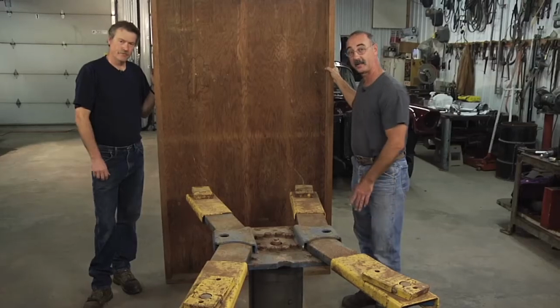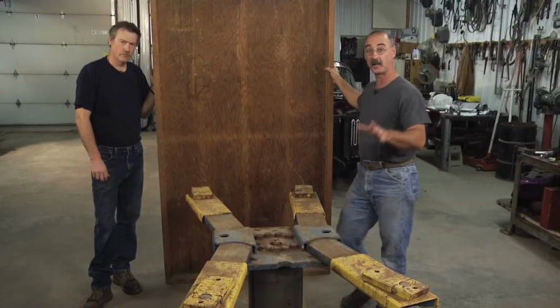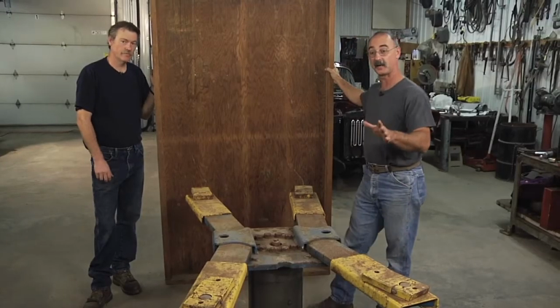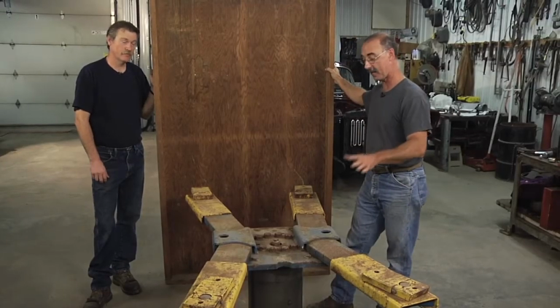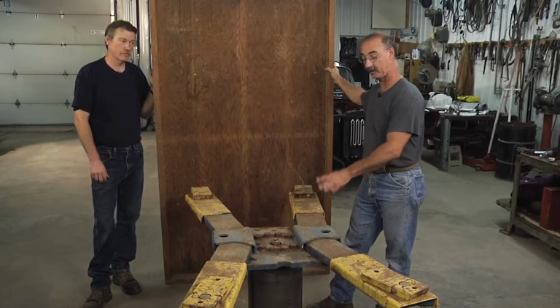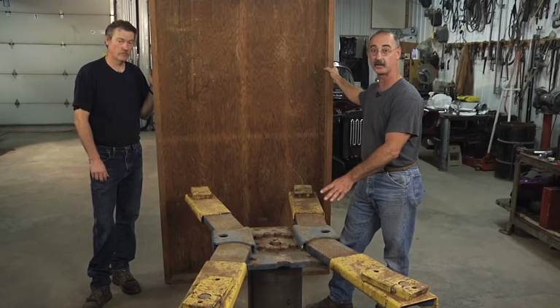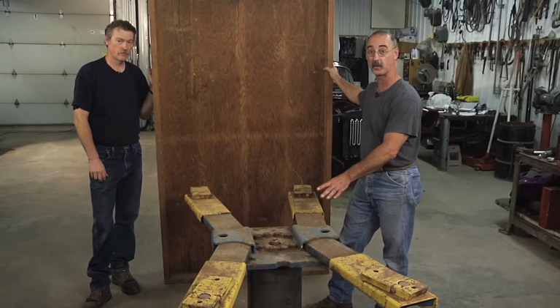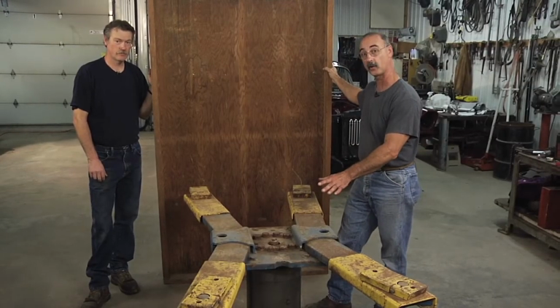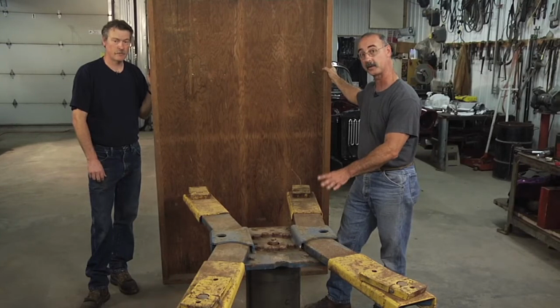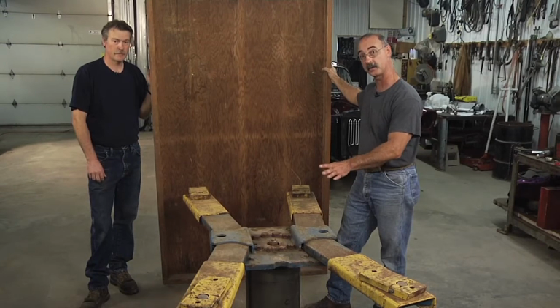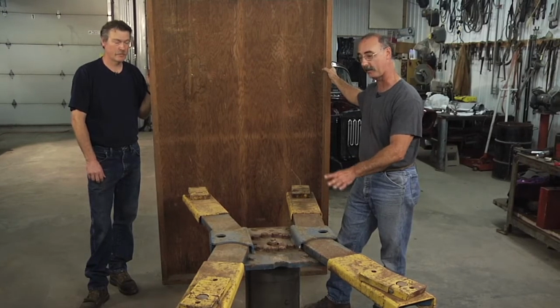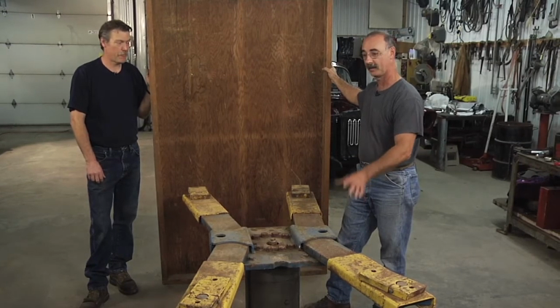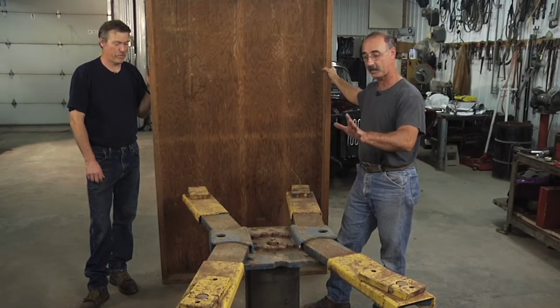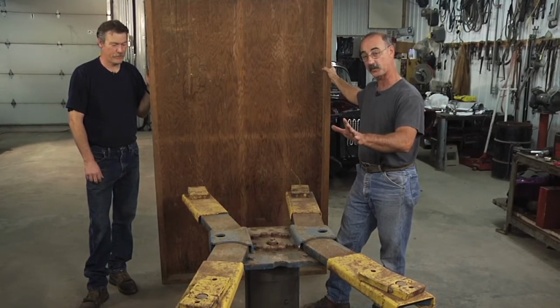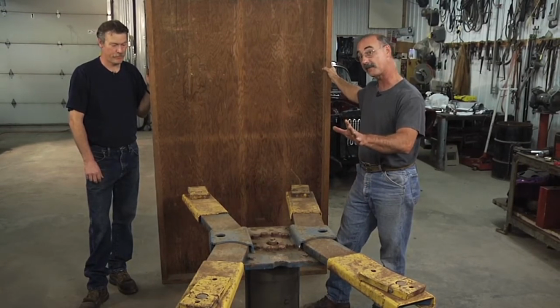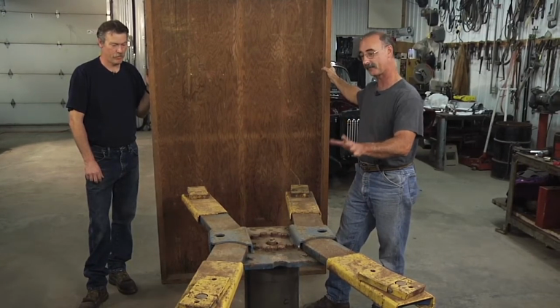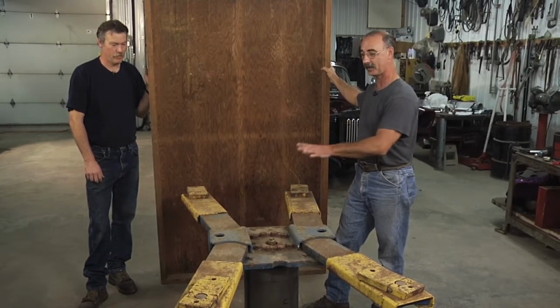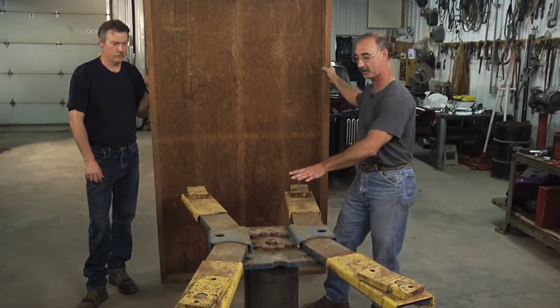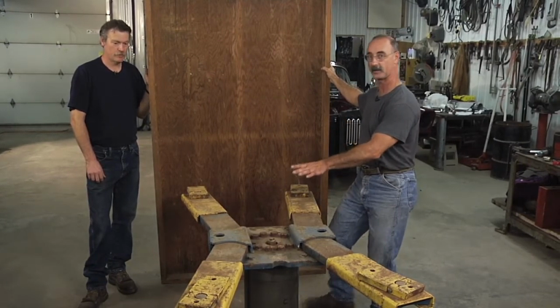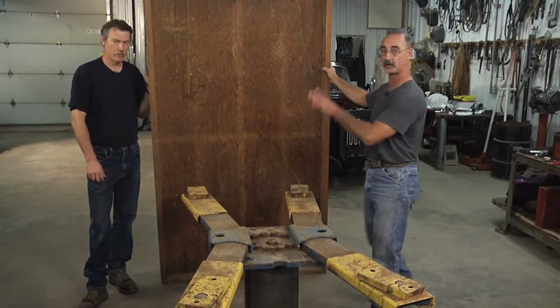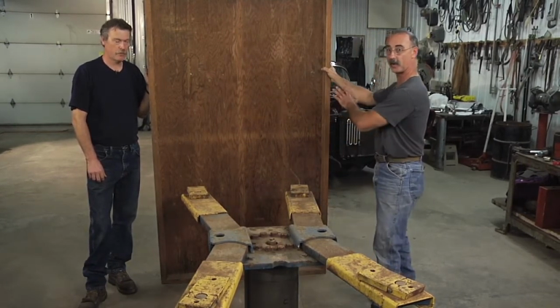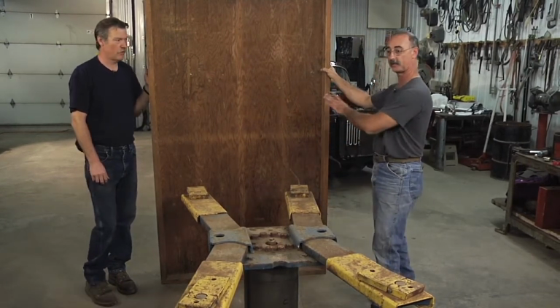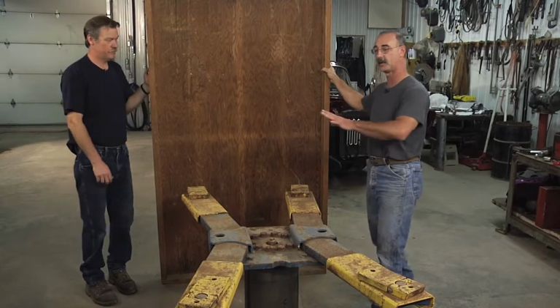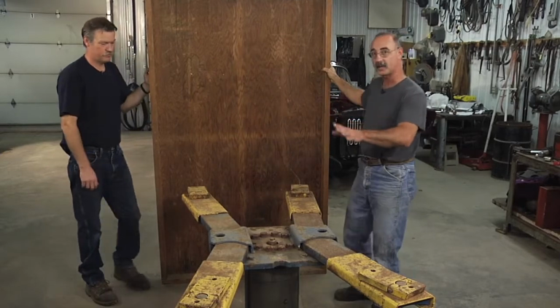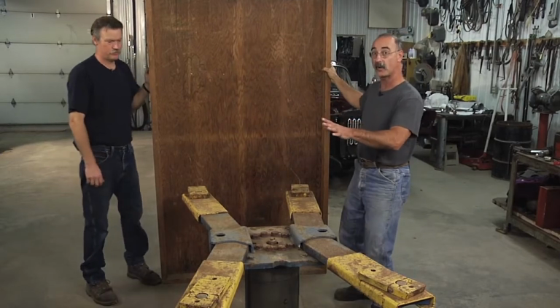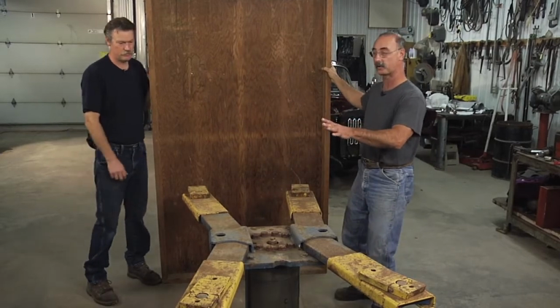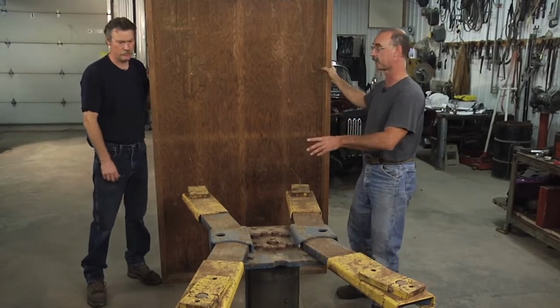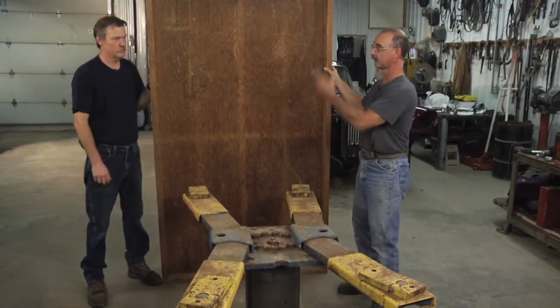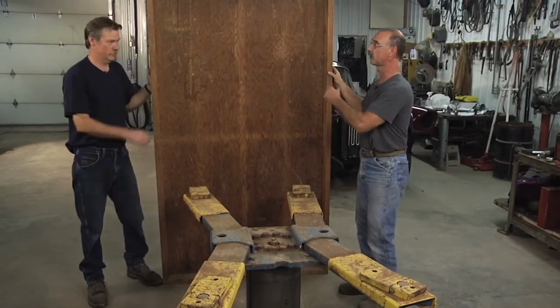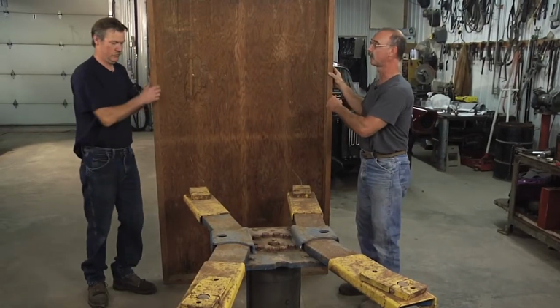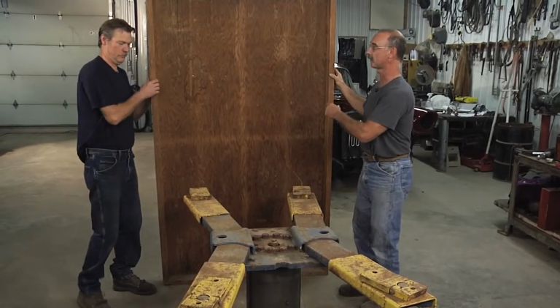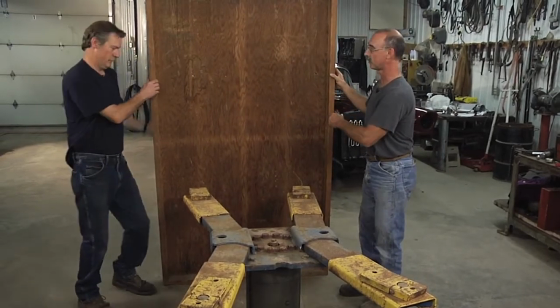If you're lucky enough to have an in-ground center post hoist in your shop, sometimes what you might find is that you don't want the car on the hoist — you want it on the floor, but you need a great work surface. Let's show them a great work surface here, Brent.